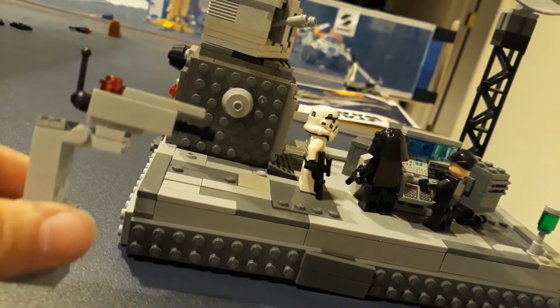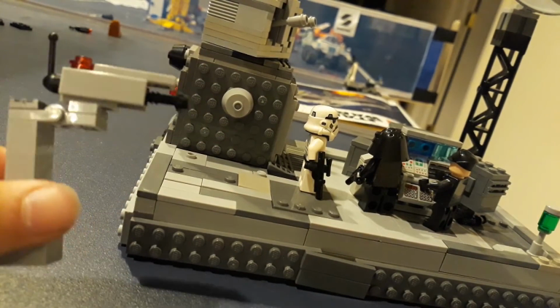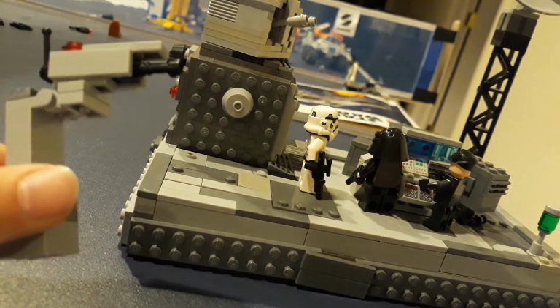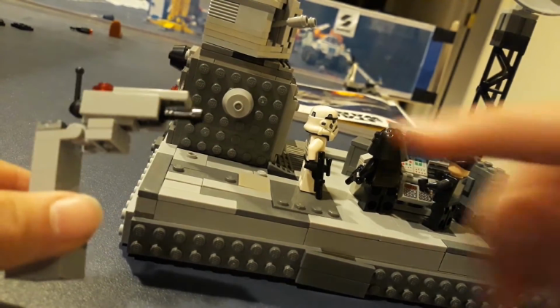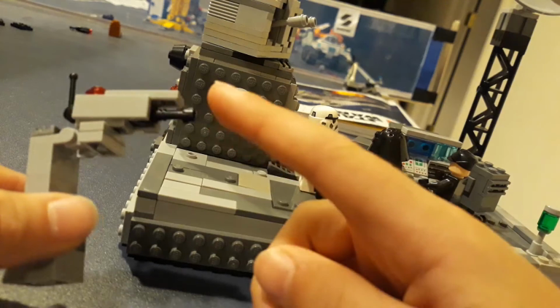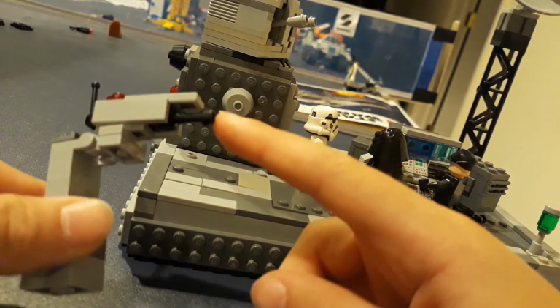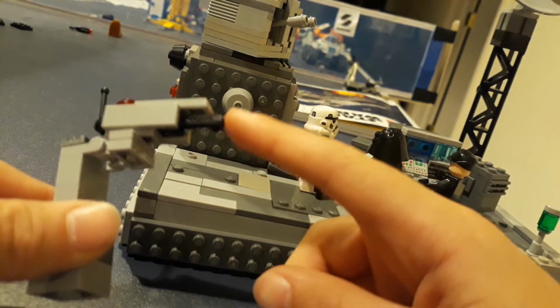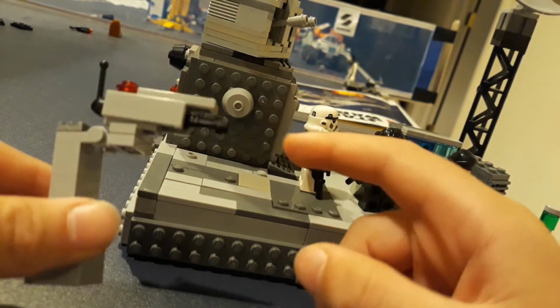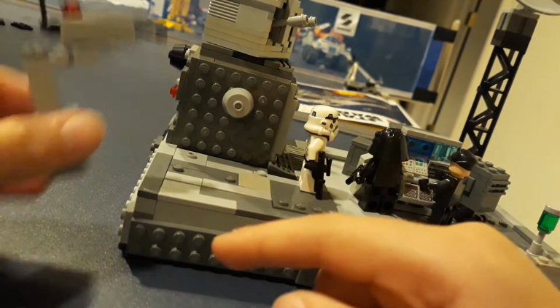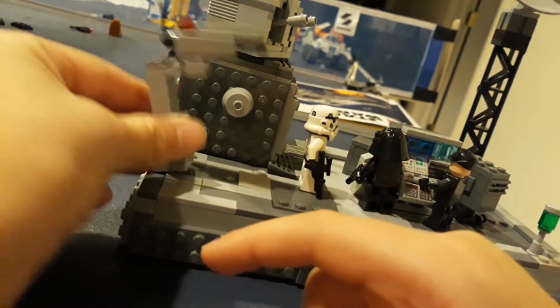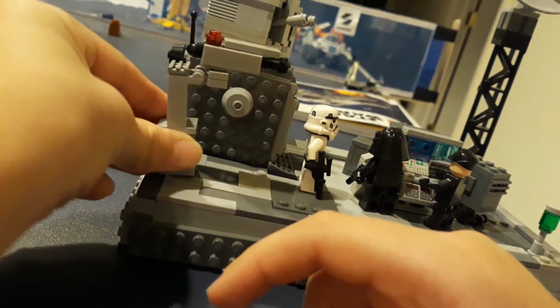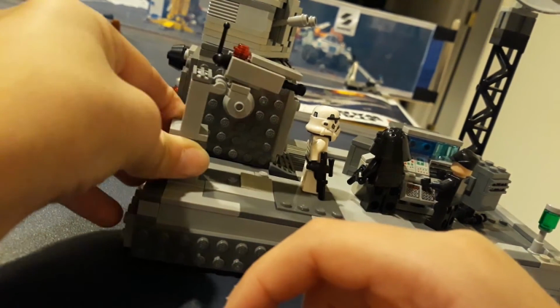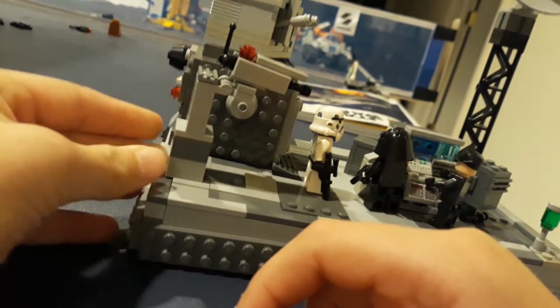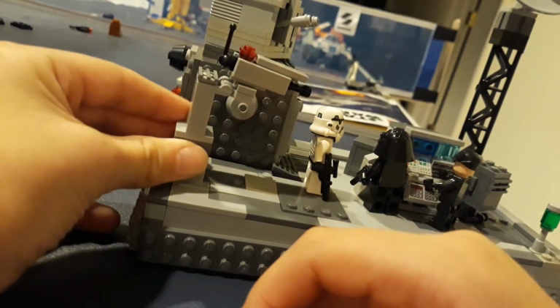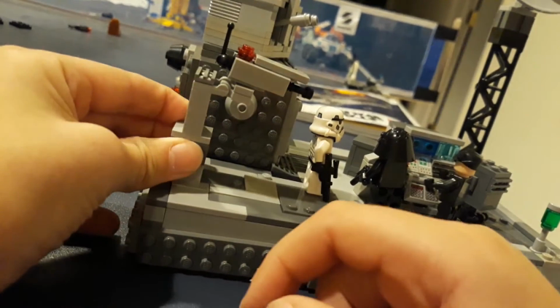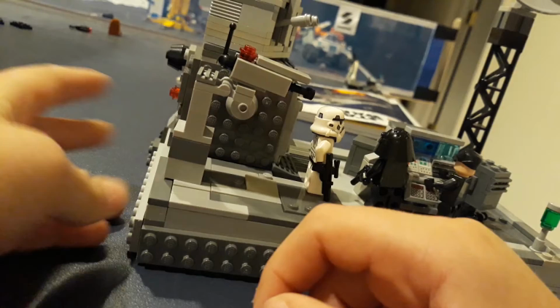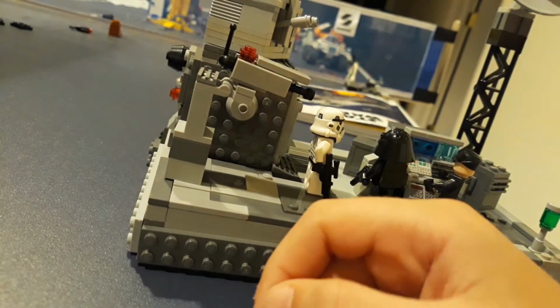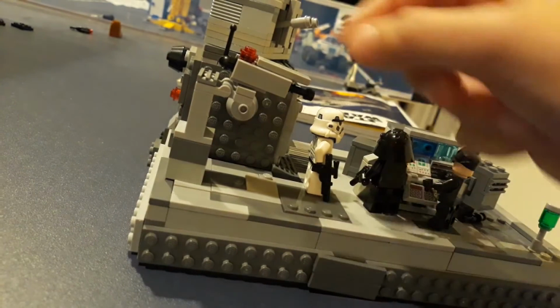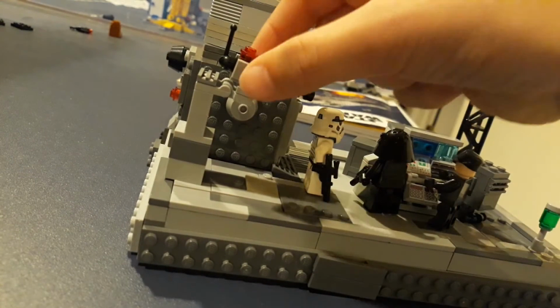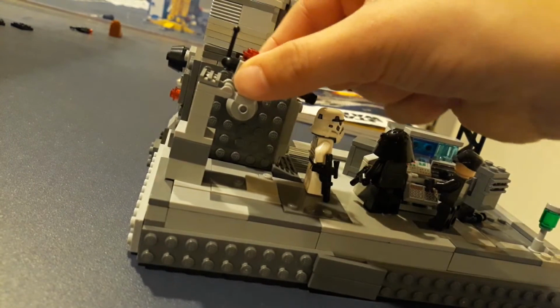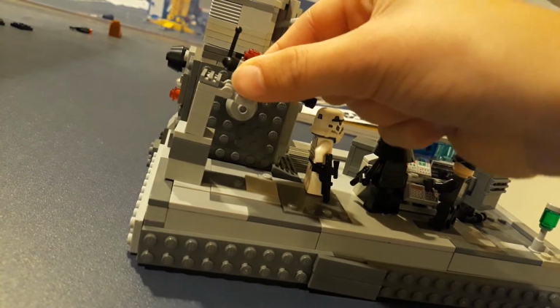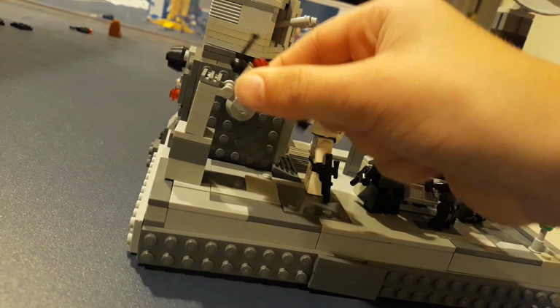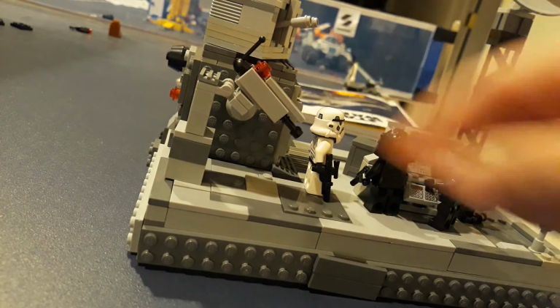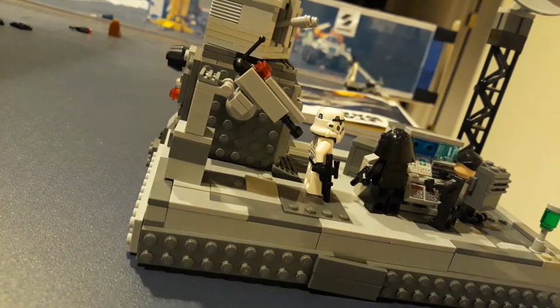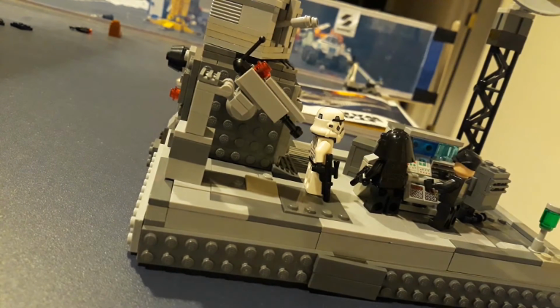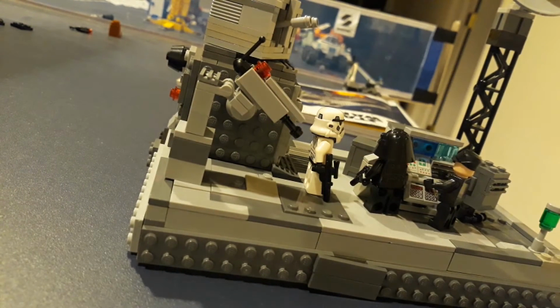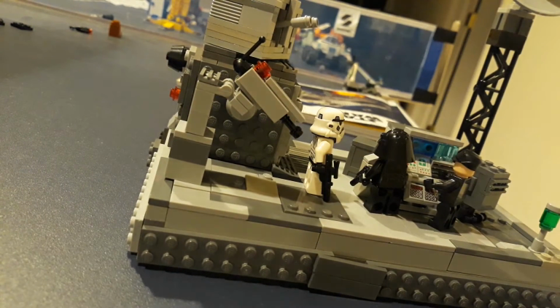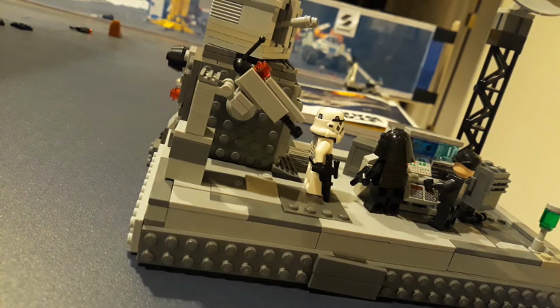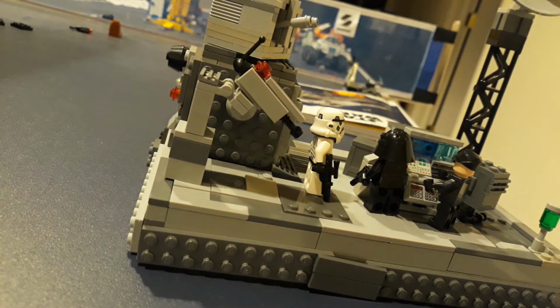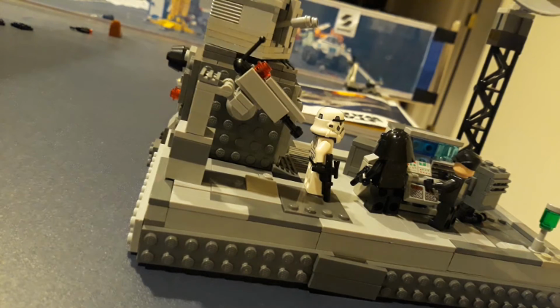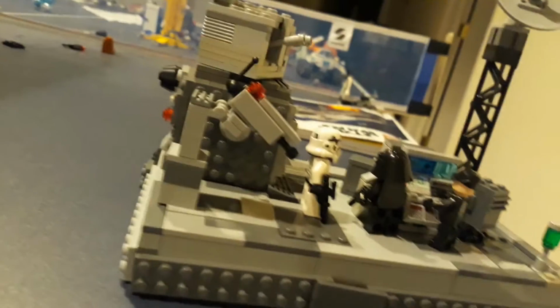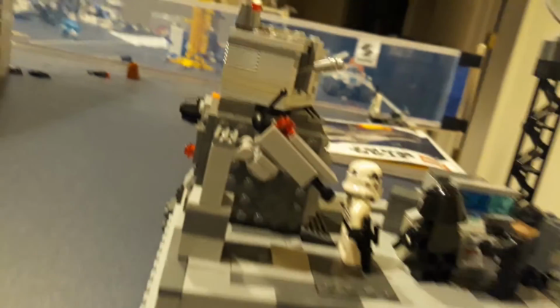There's a little laser right here too, to blast any intruders — it's like an alarm. And now for the main part of this video, we have the Turbolaser Tower.